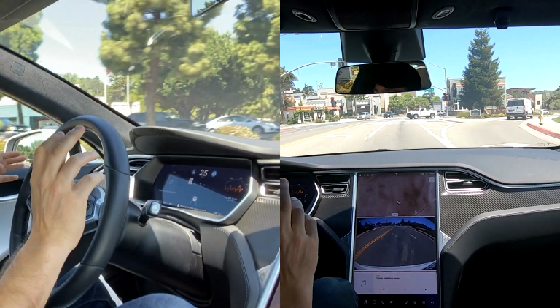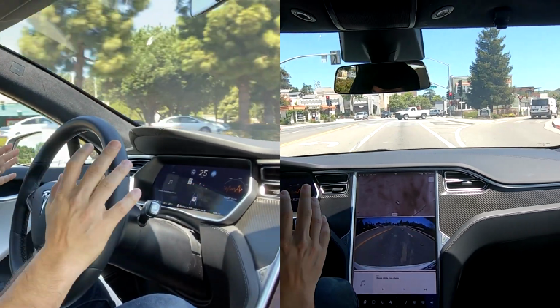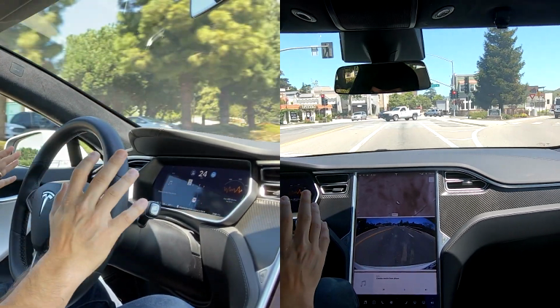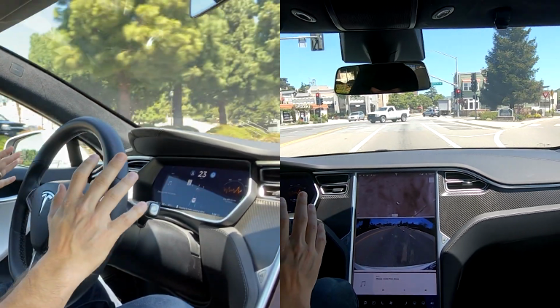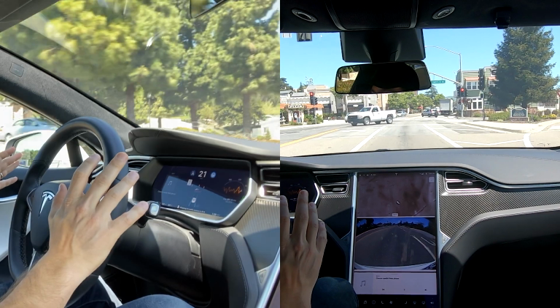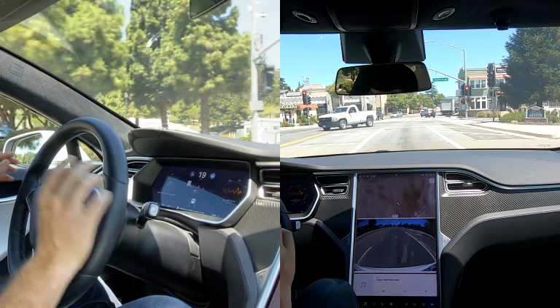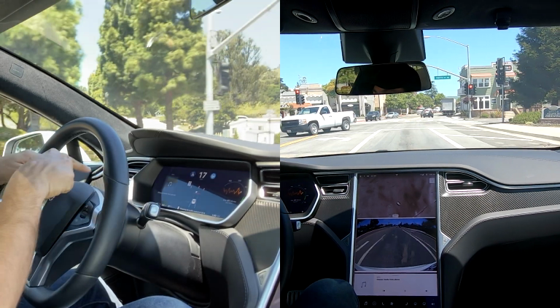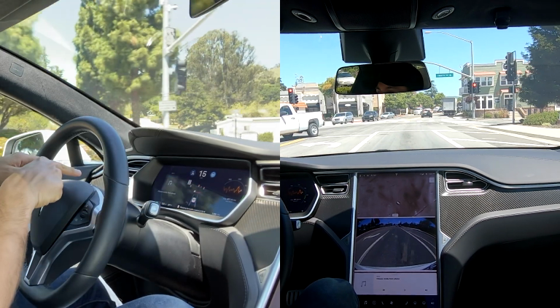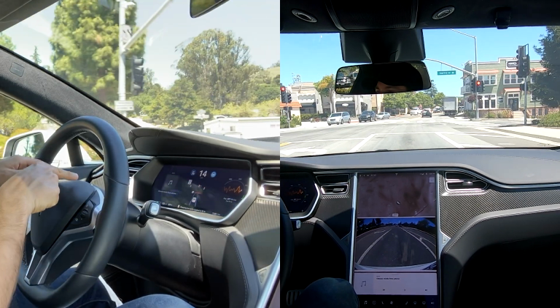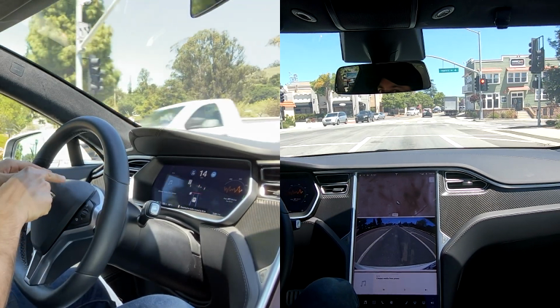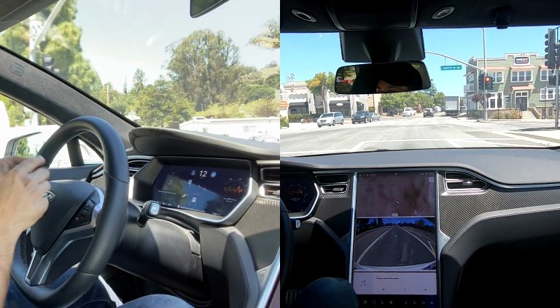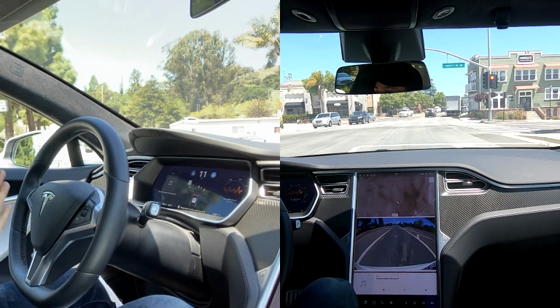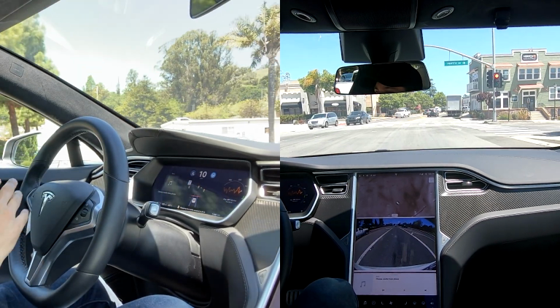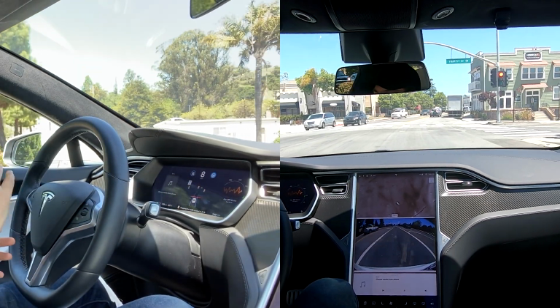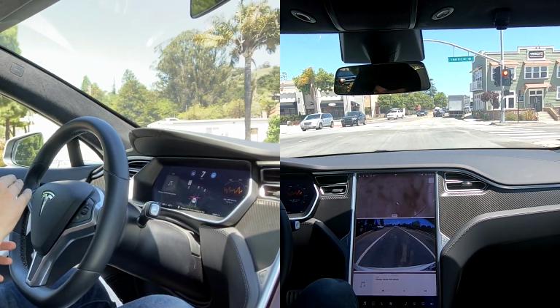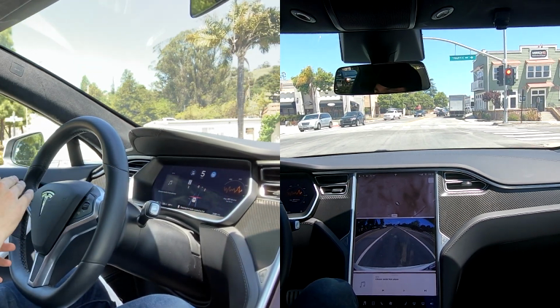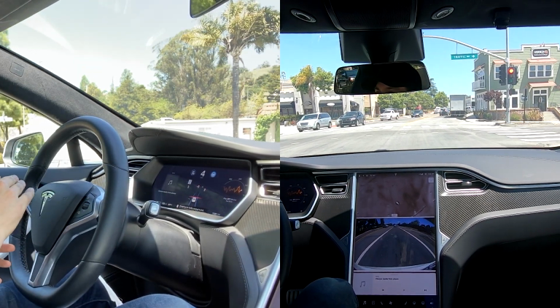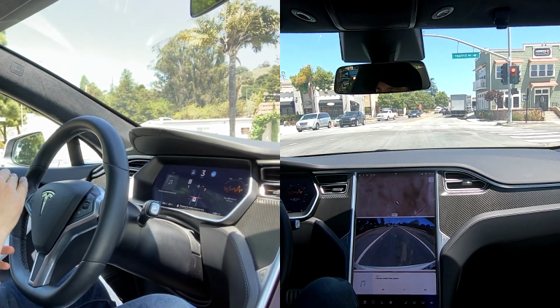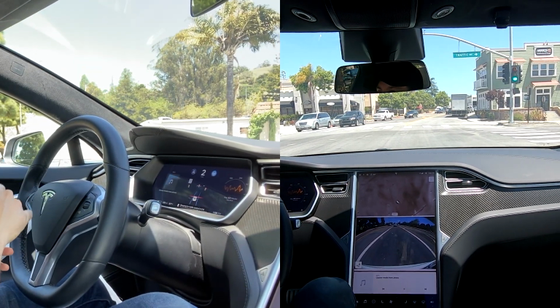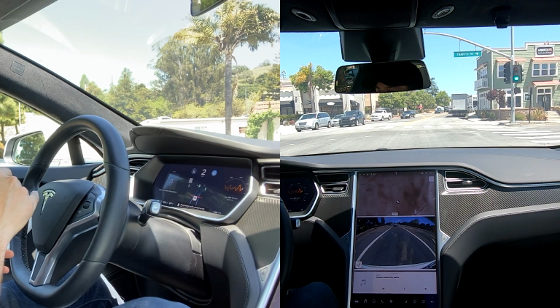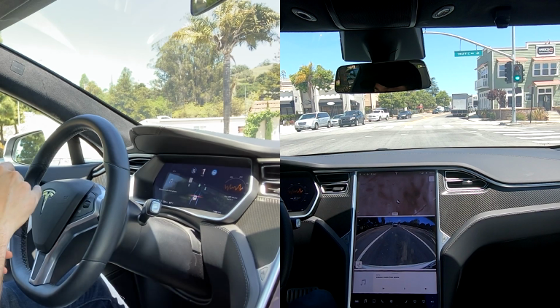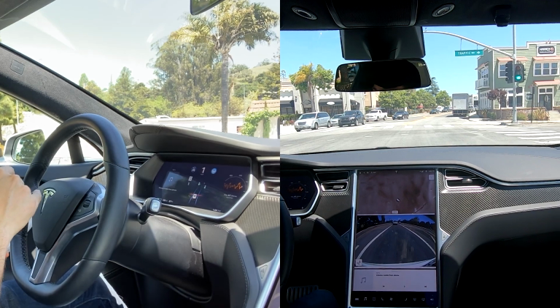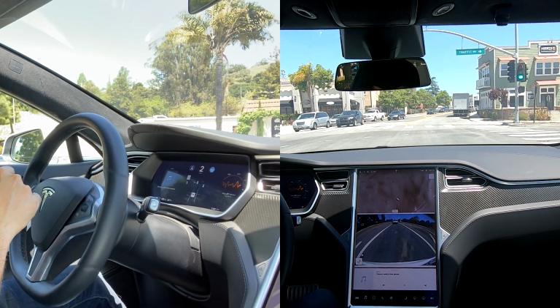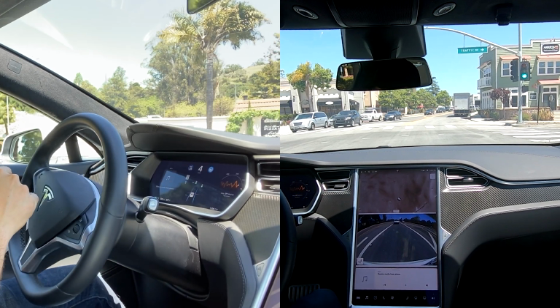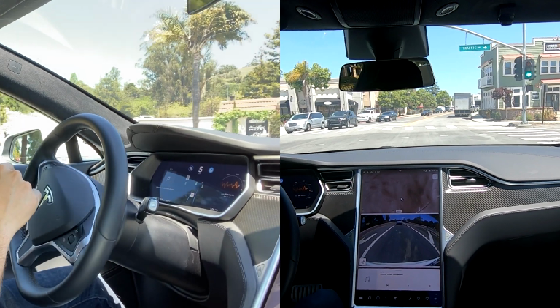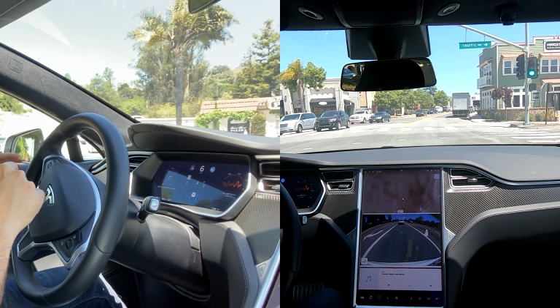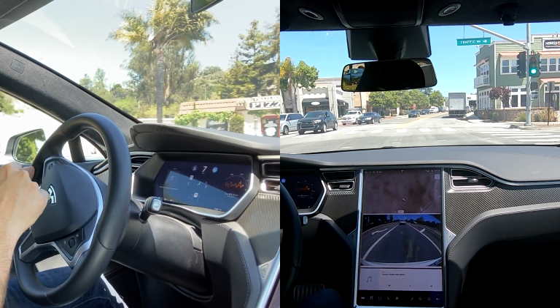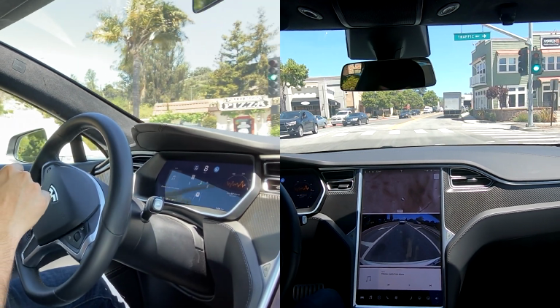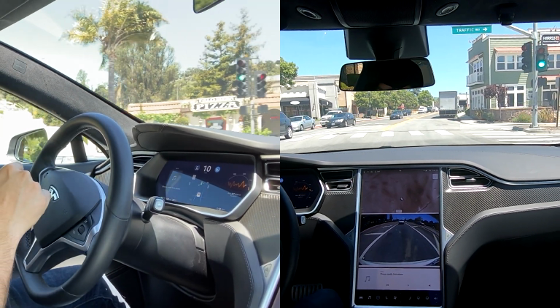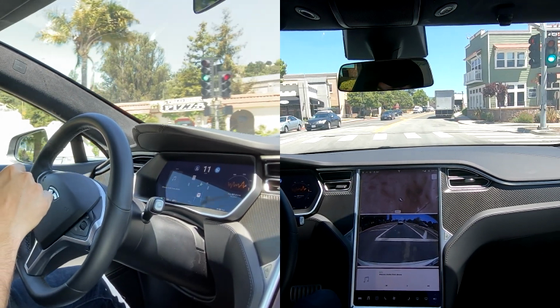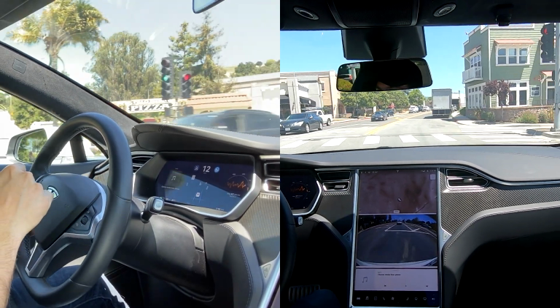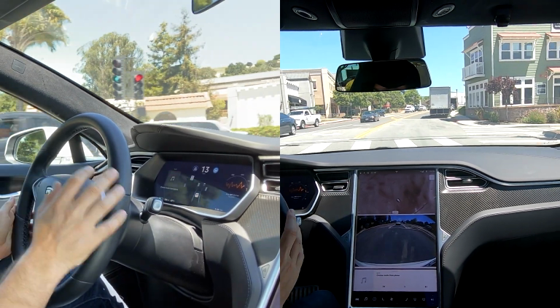It's slowing down — this is looking good. It says stopping. That was actually a really nice stop — wasn't too early, wasn't too late. I'm going to step on the accelerator again and let it go.